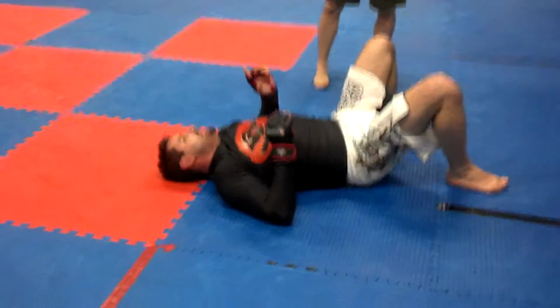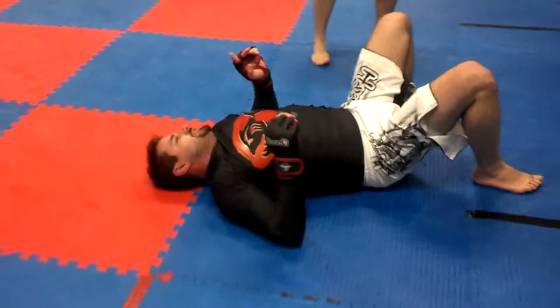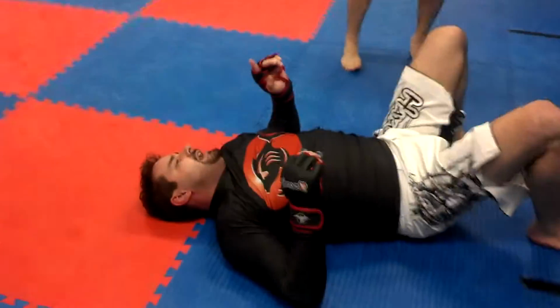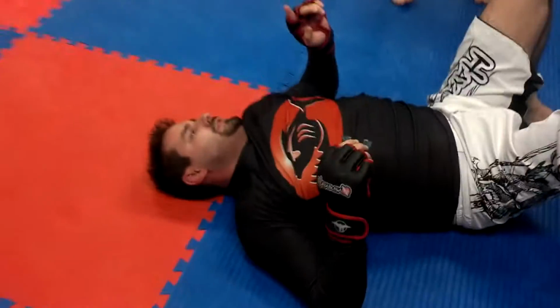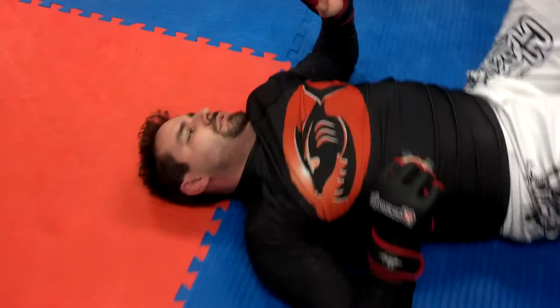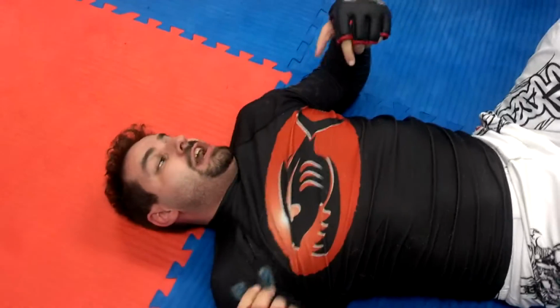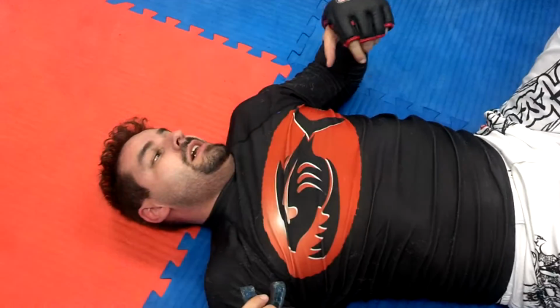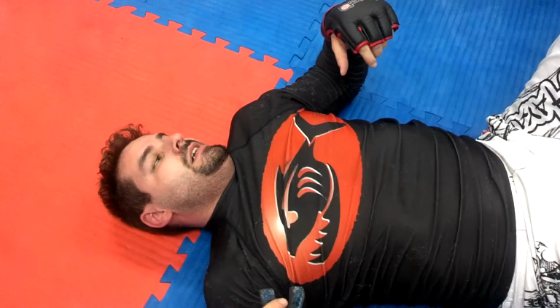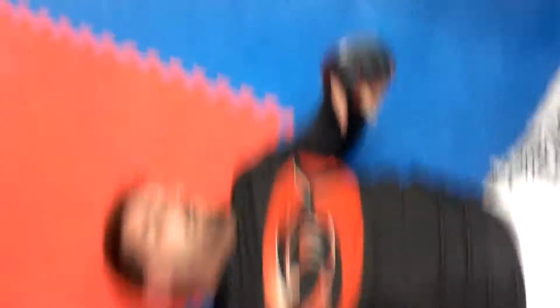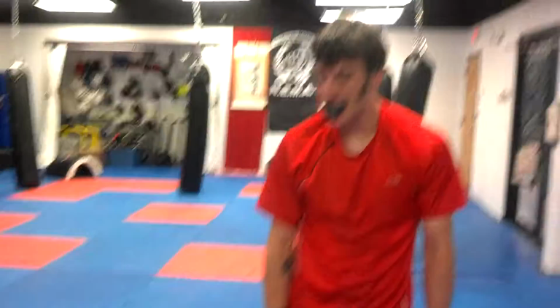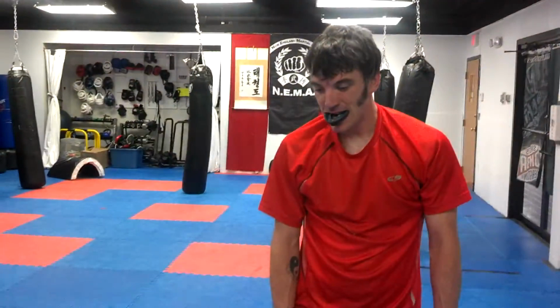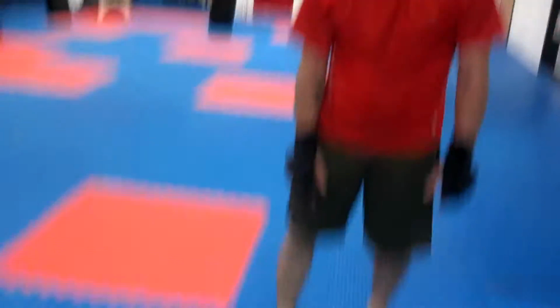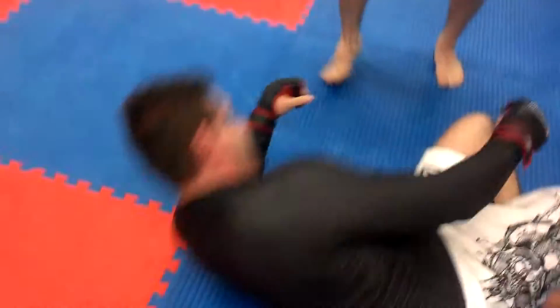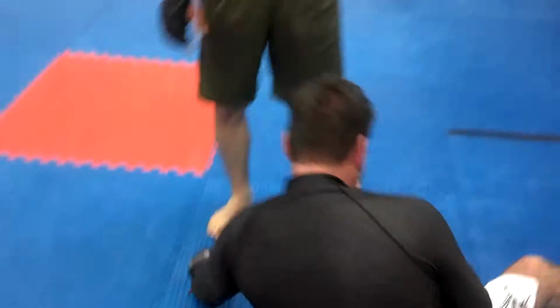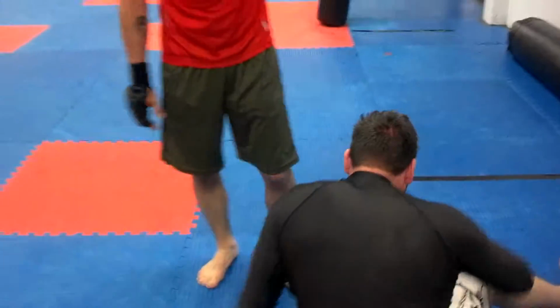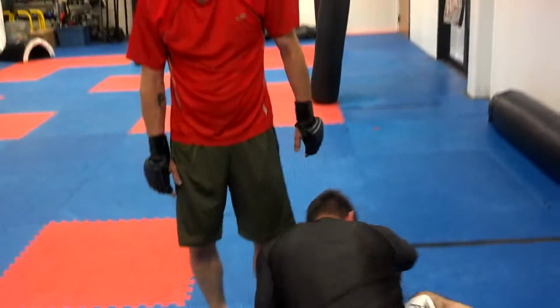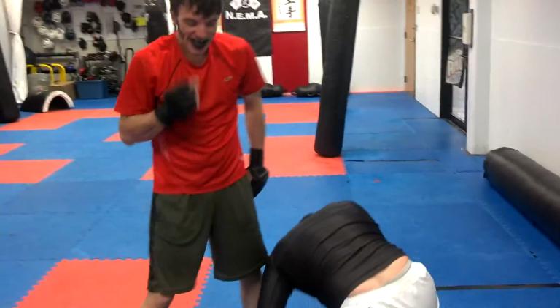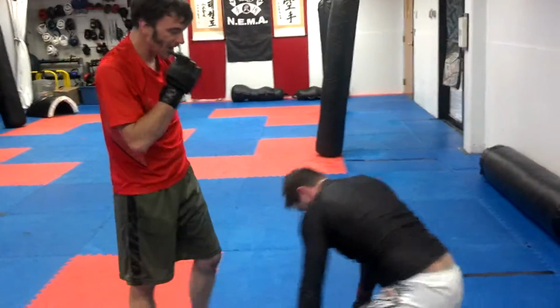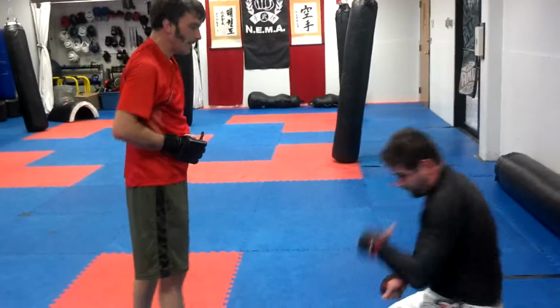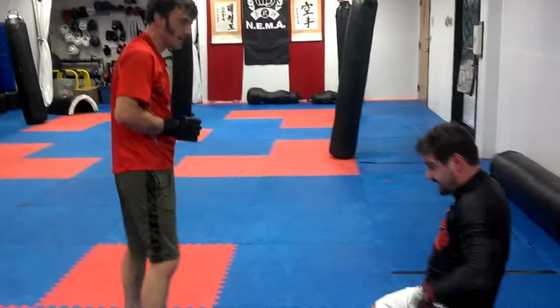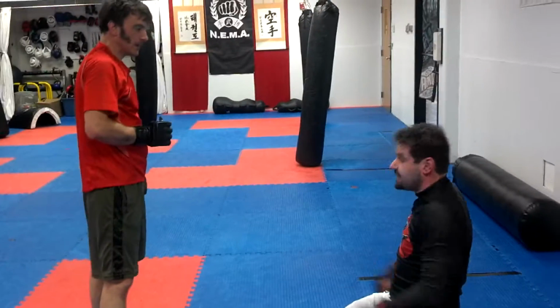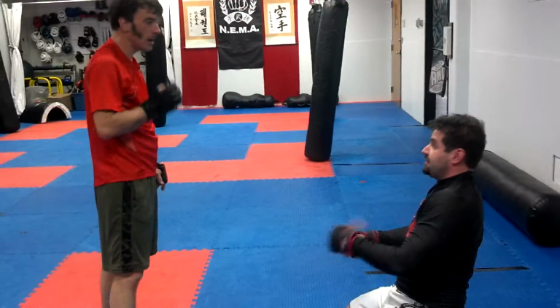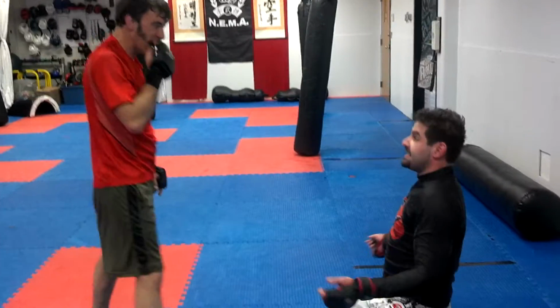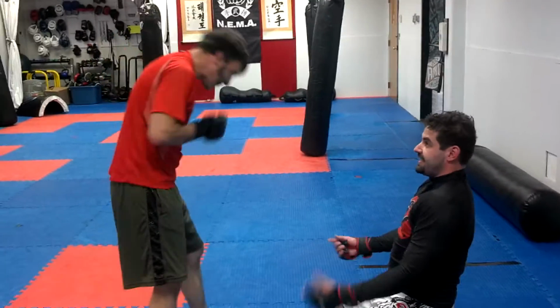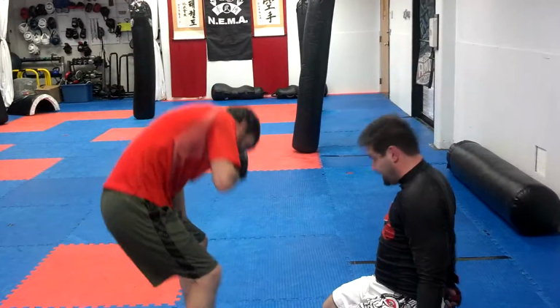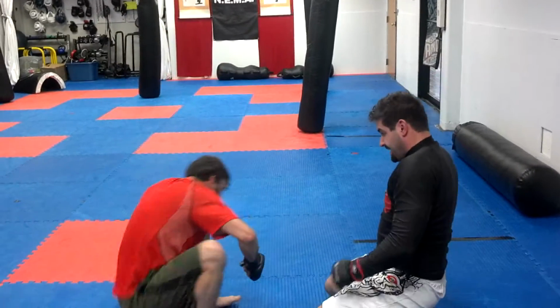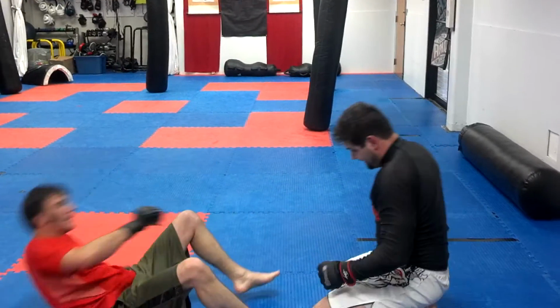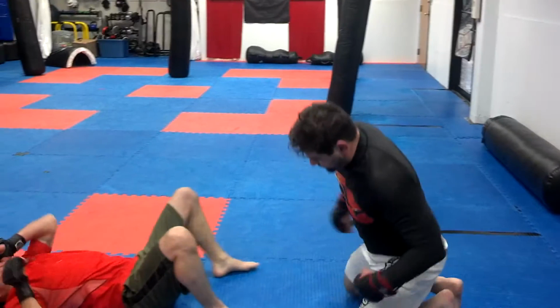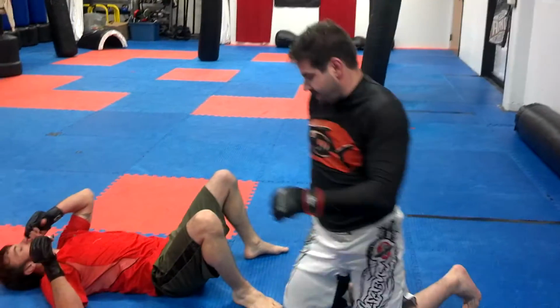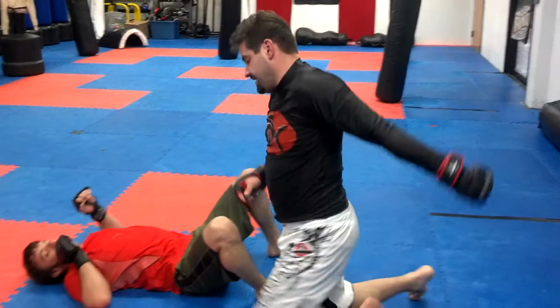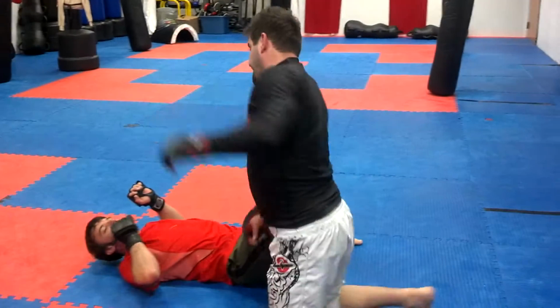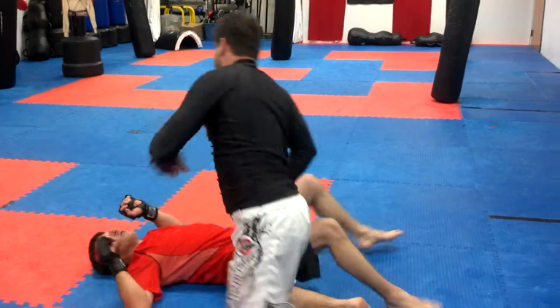Do you know how to do an arm triangle? No? Okay, so from that mount it would work pretty well — since you got the mount, you kind of got there and you're like, now what? Right, so this is a fairly basic one.